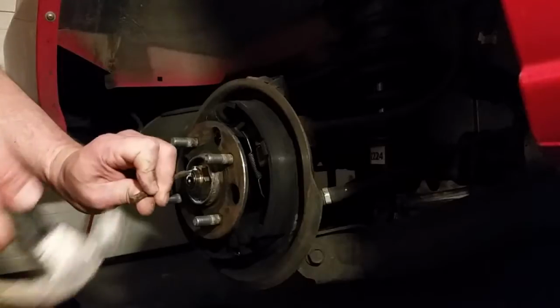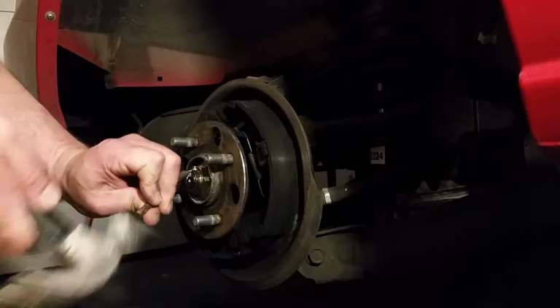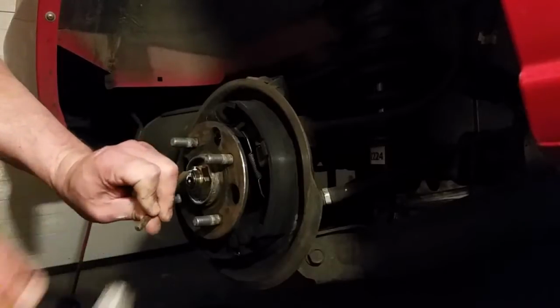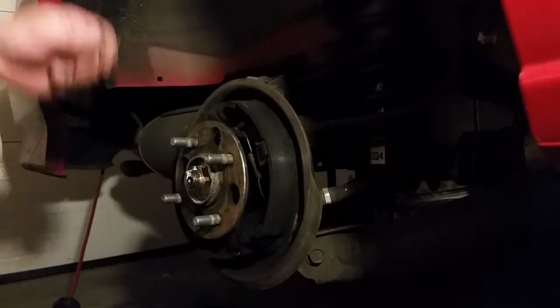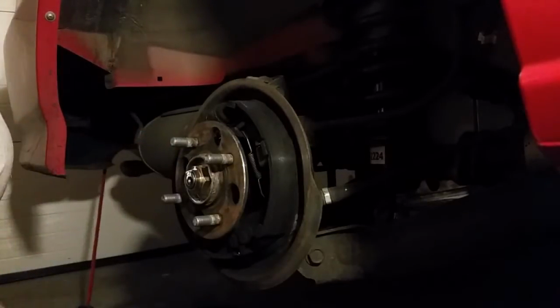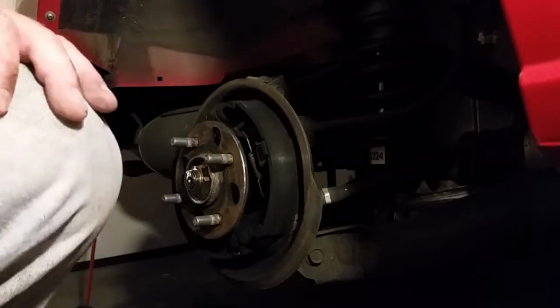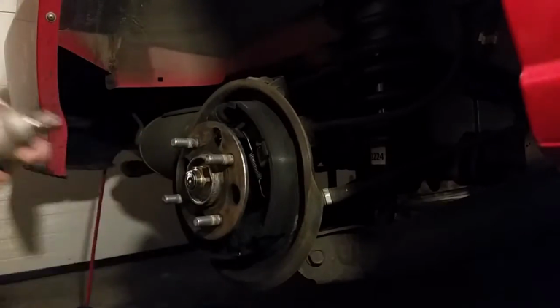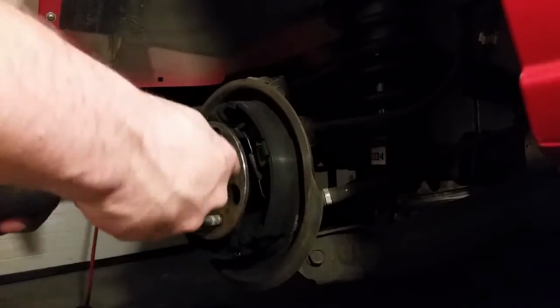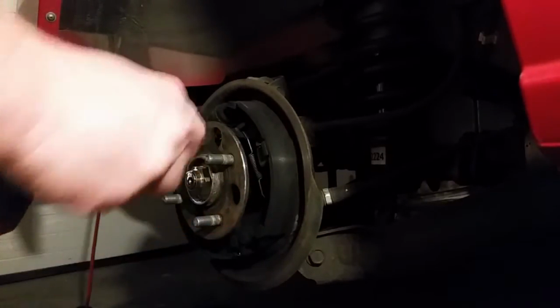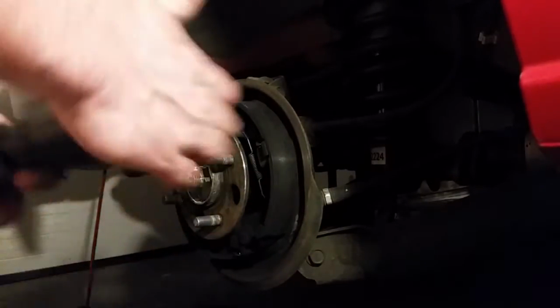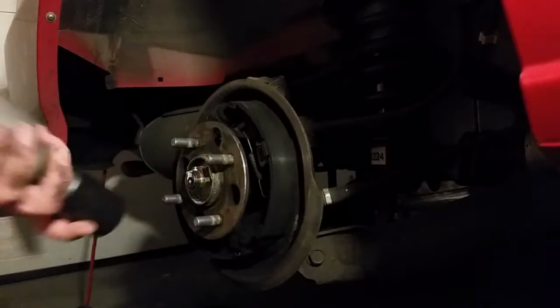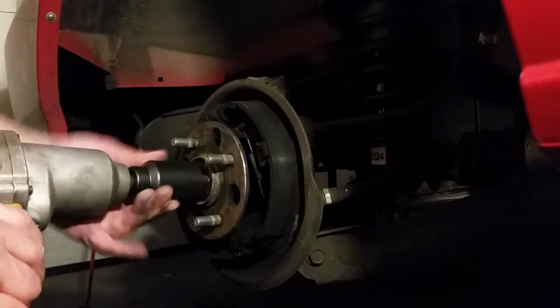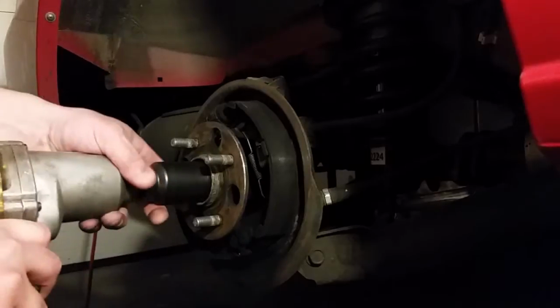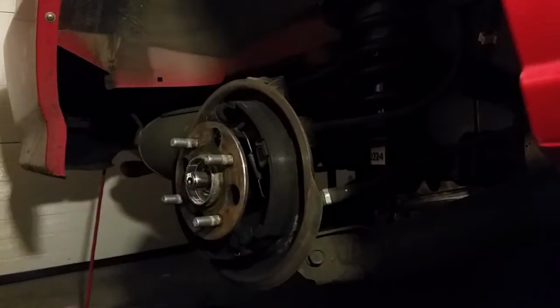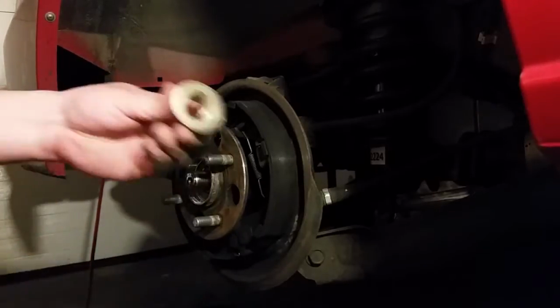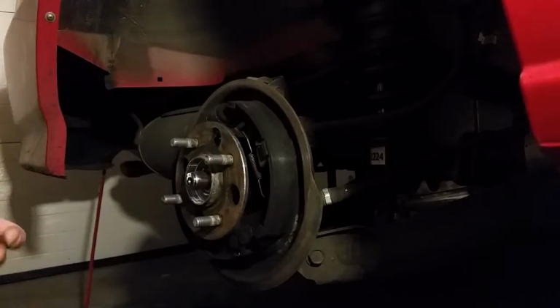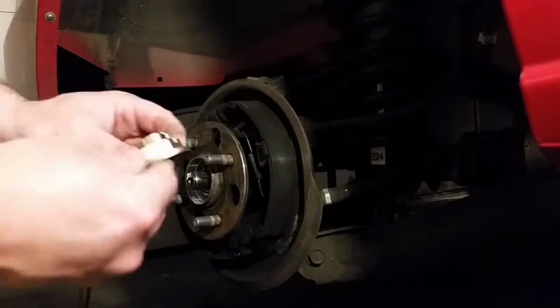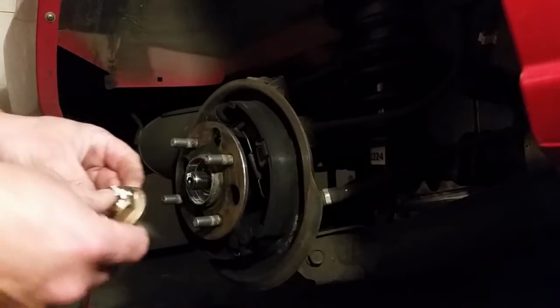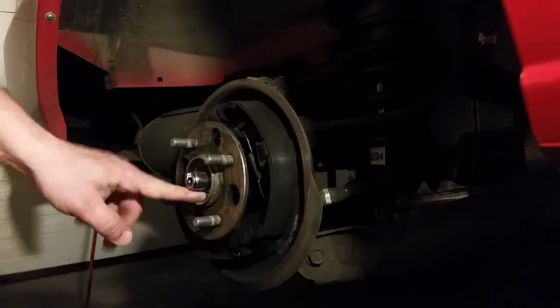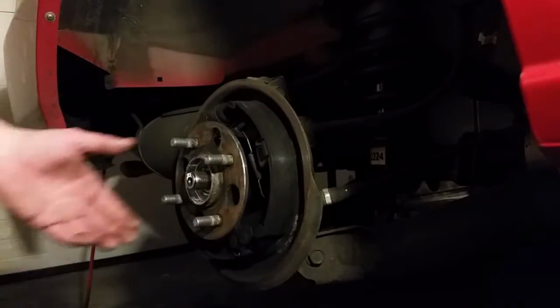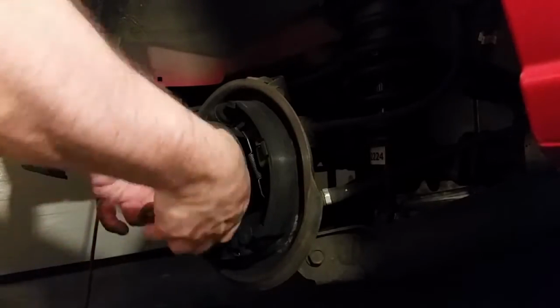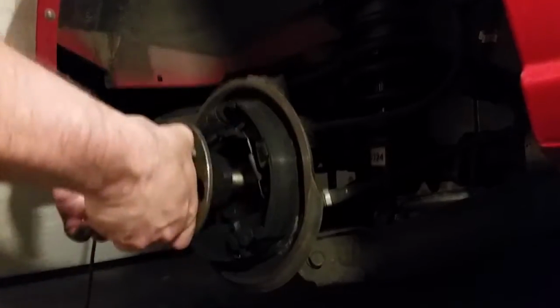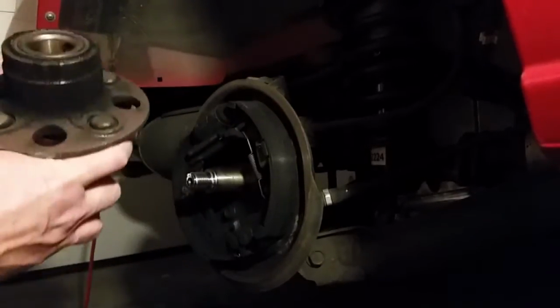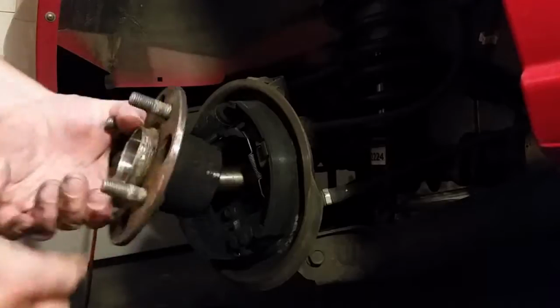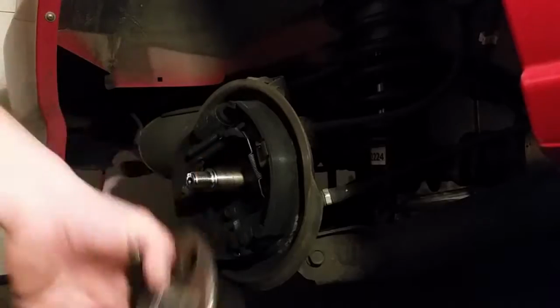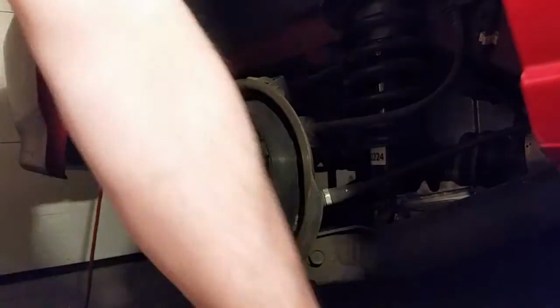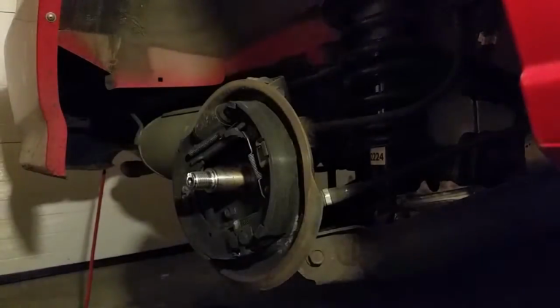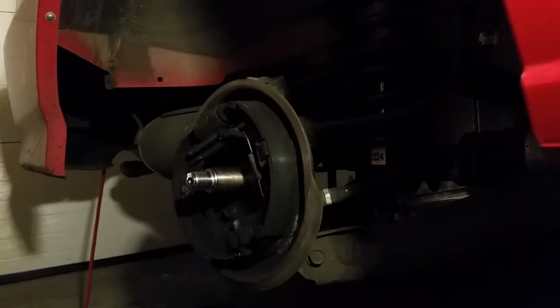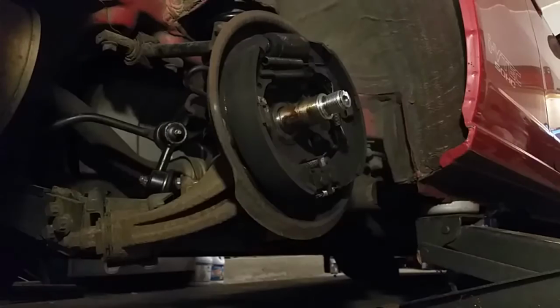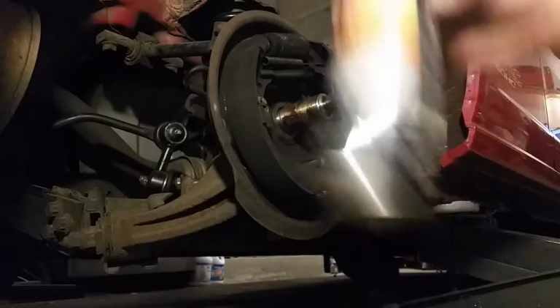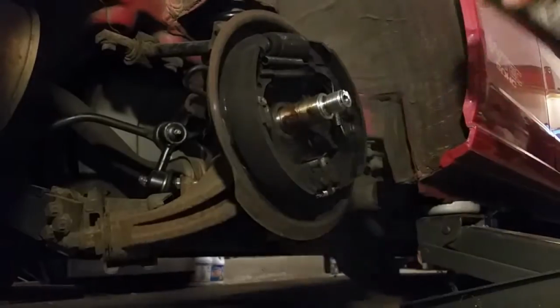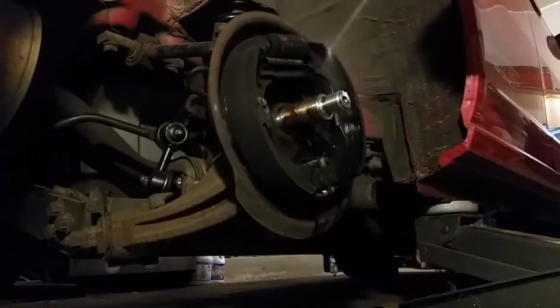Now for the axle nut — we used the chisel to get that off because it's probably staked down in the keyway. Then we're just going to use the impact to take that off with a 32-millimeter socket.